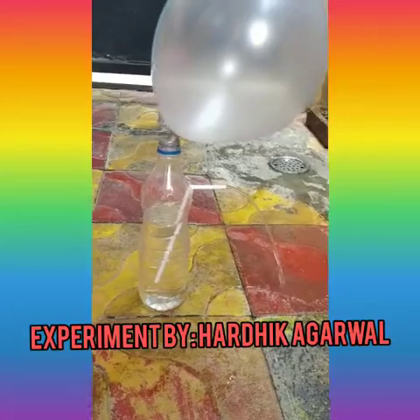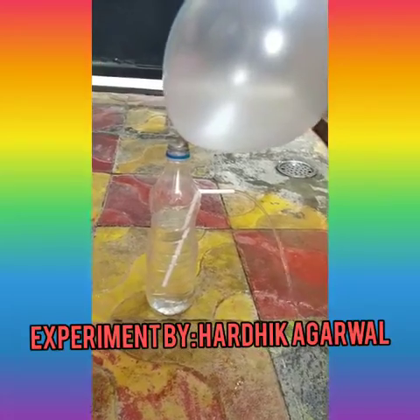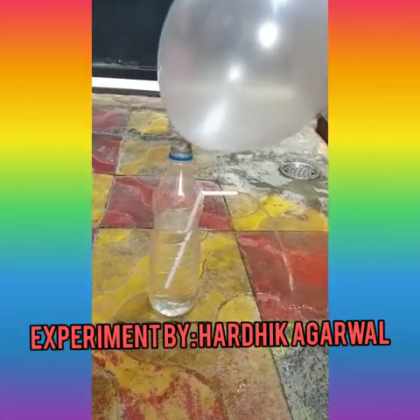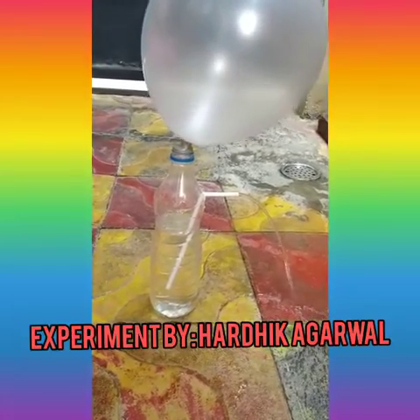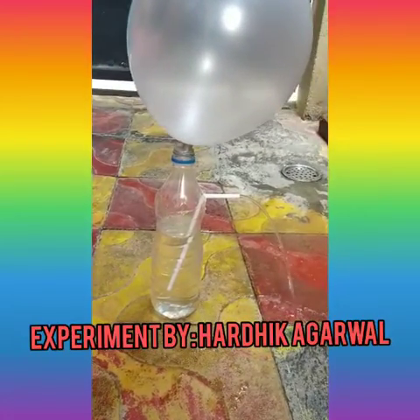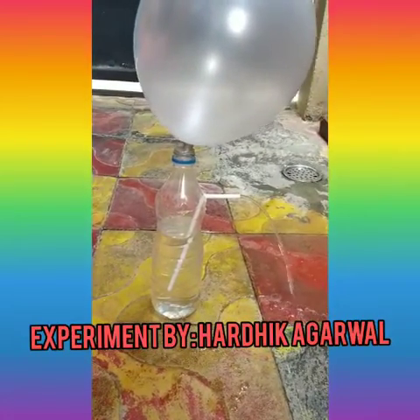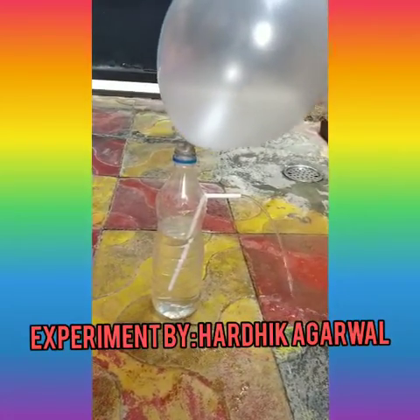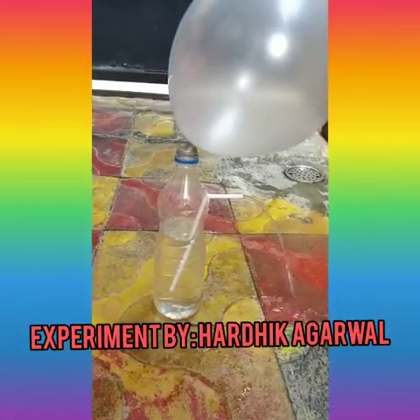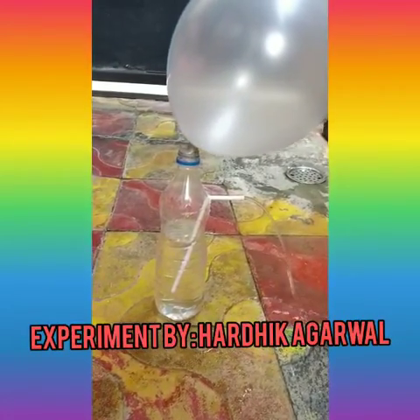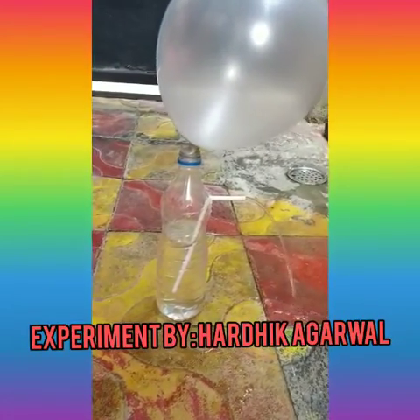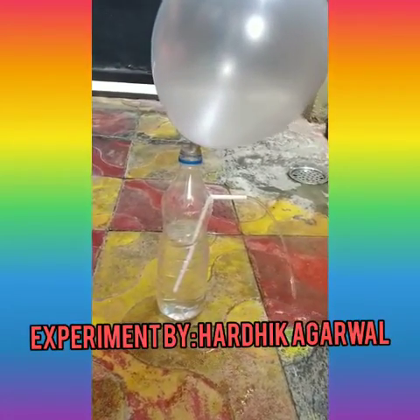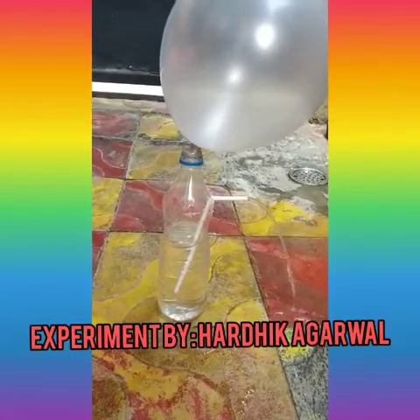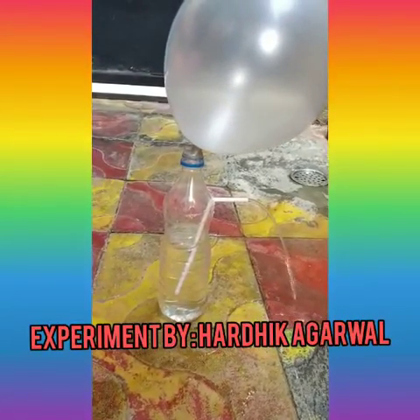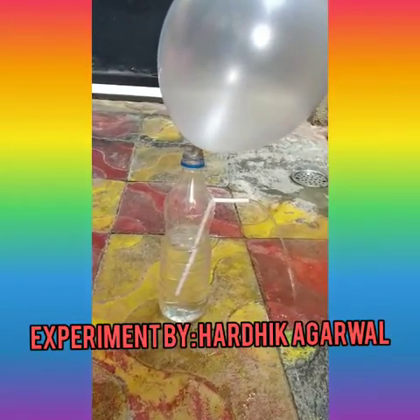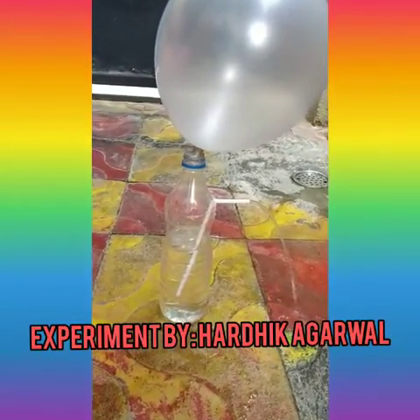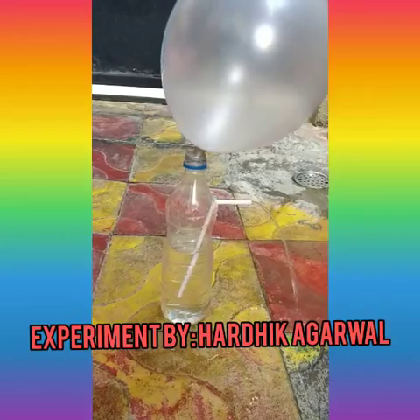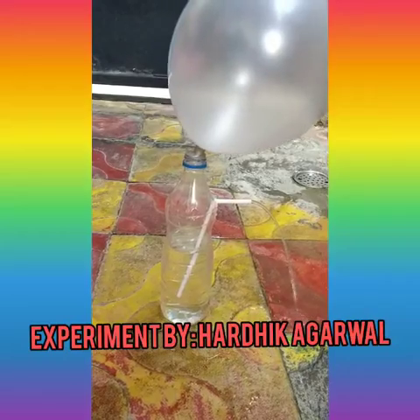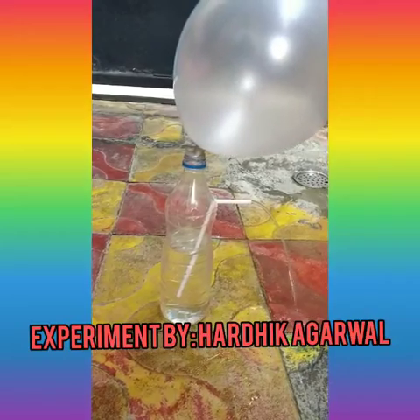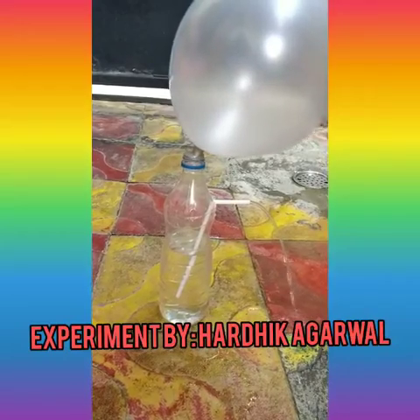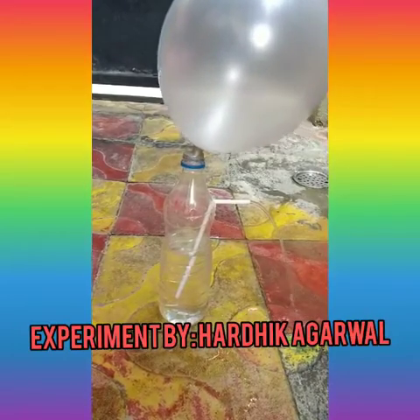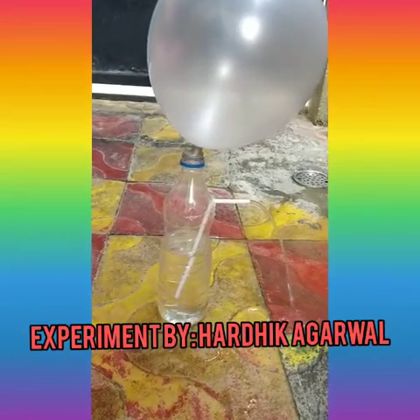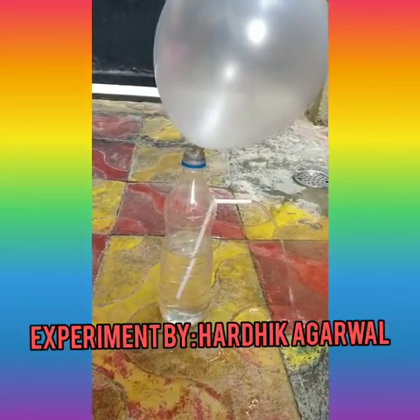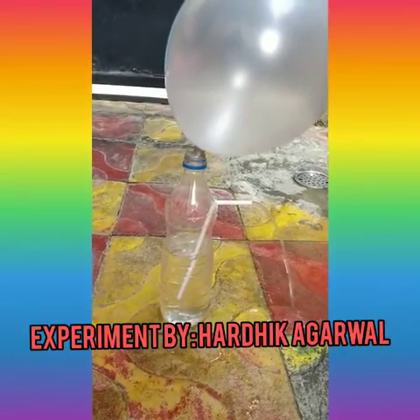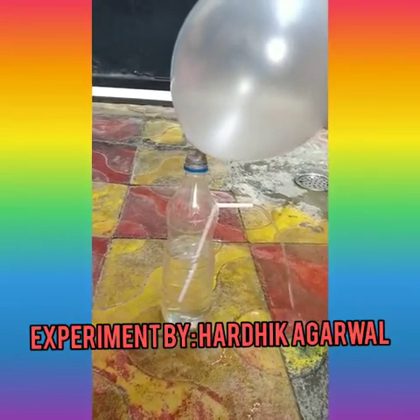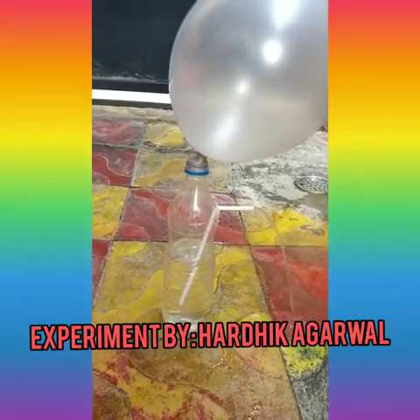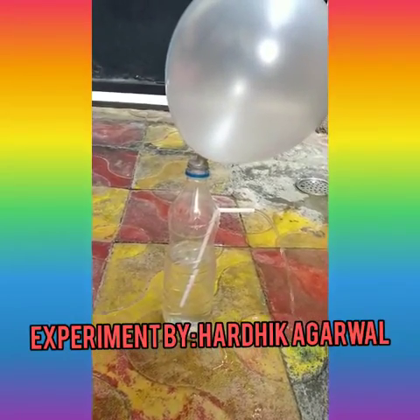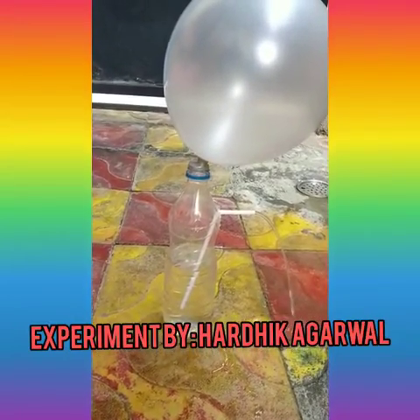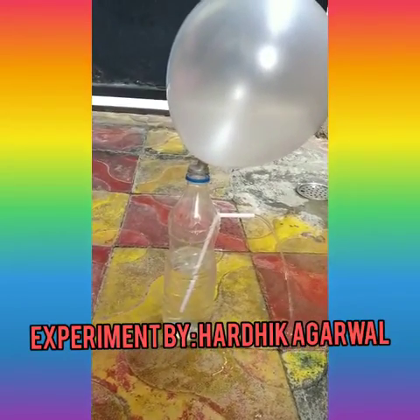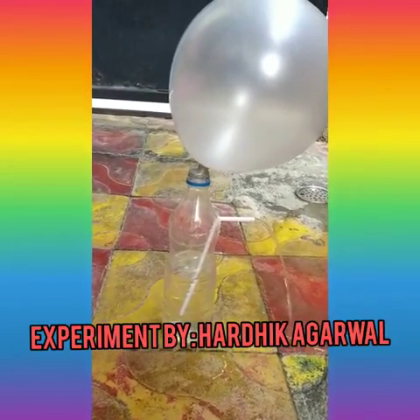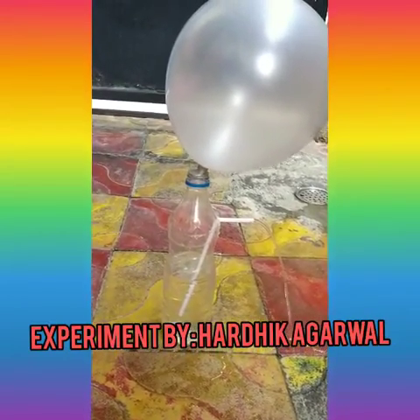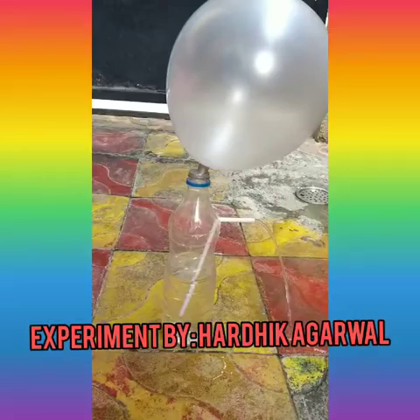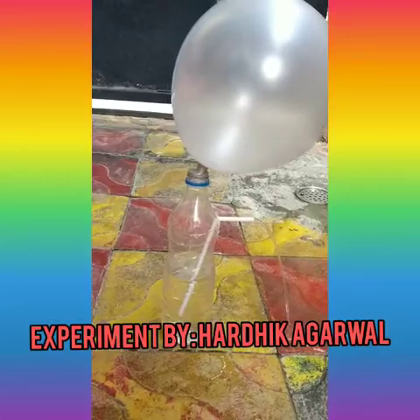So let's look at what actually happens in this experiment. The air inside the balloon is under higher pressure. When you place the inflated balloon on the mouth of the bottle,